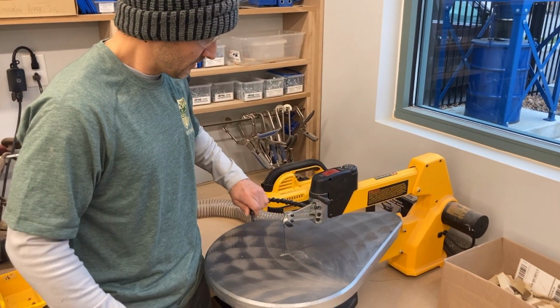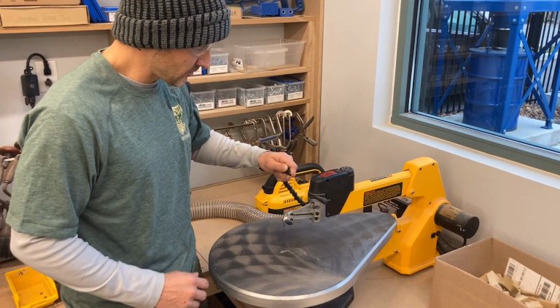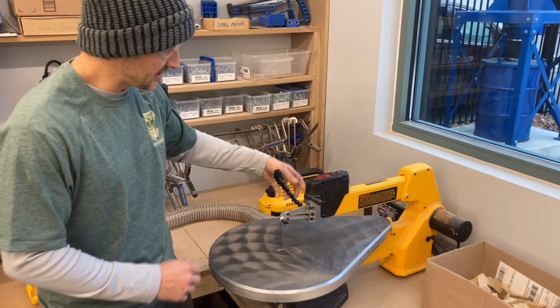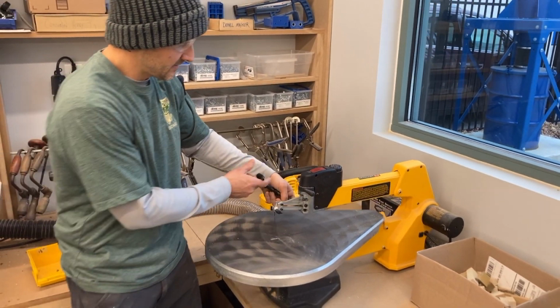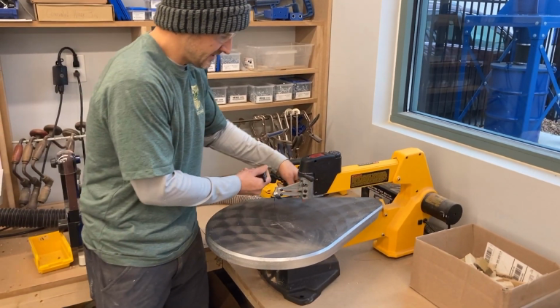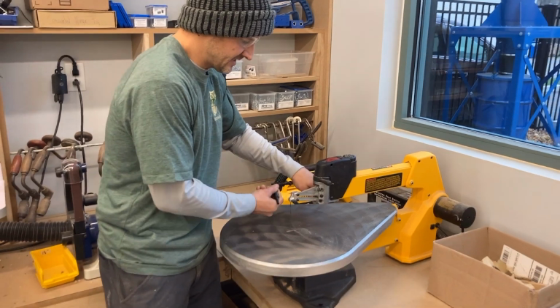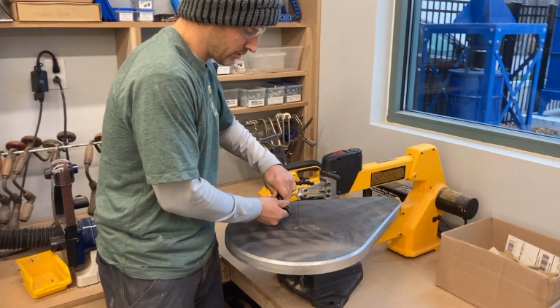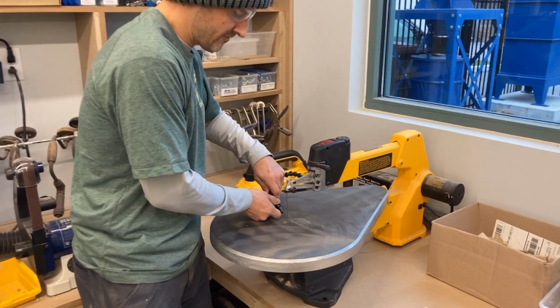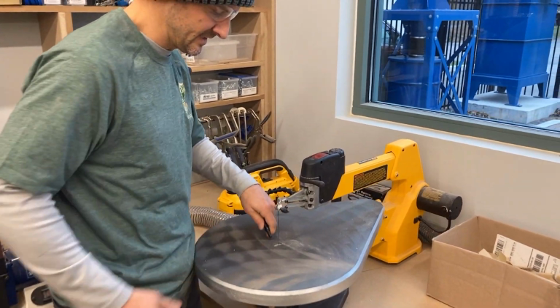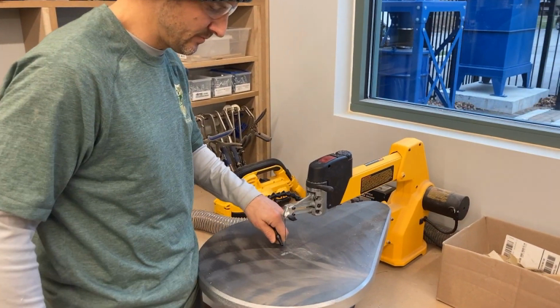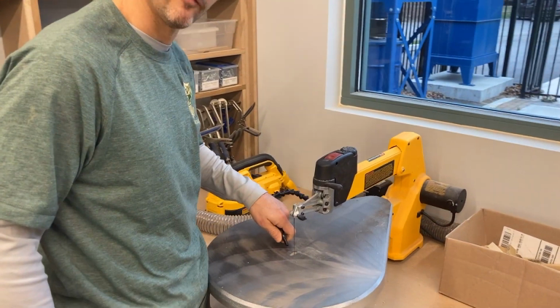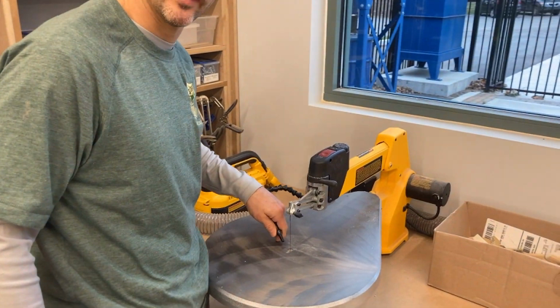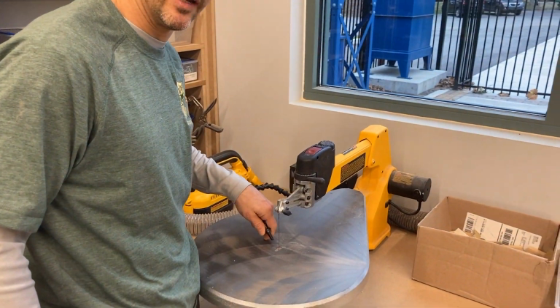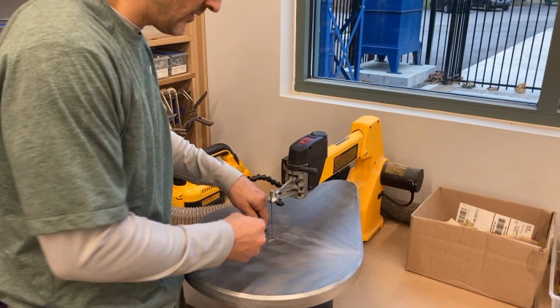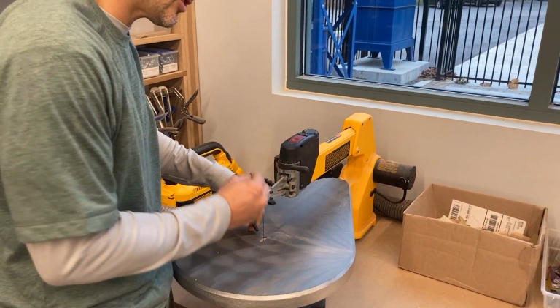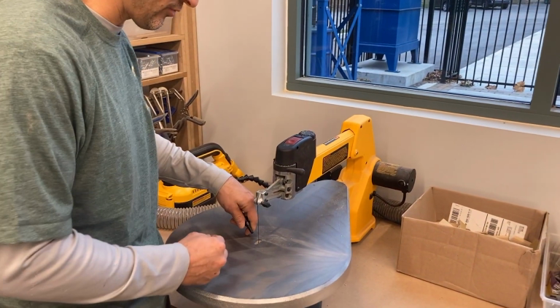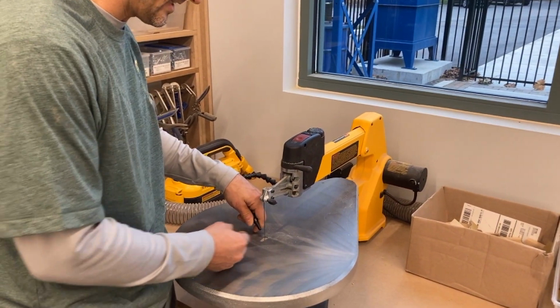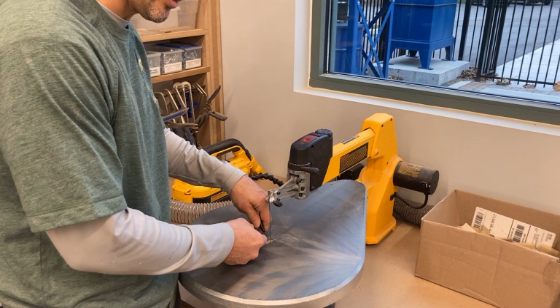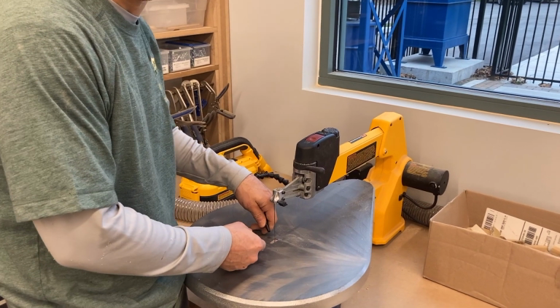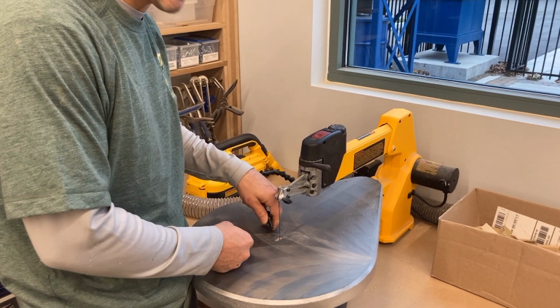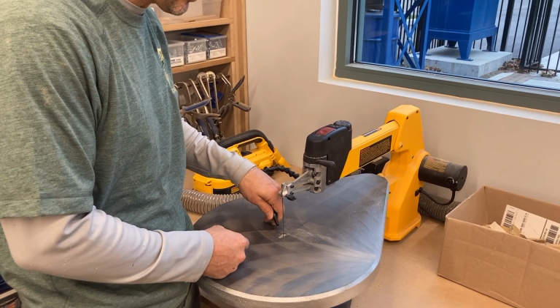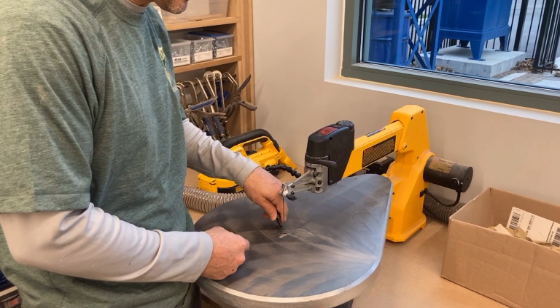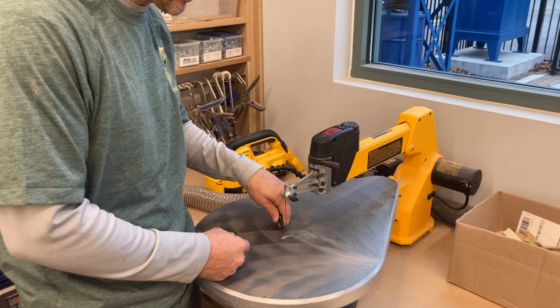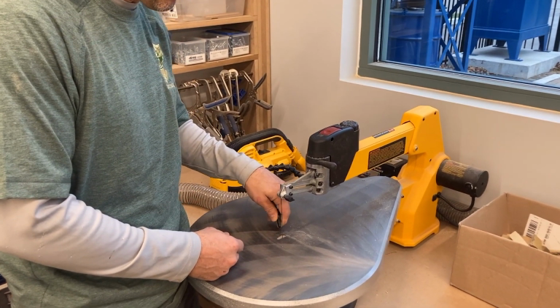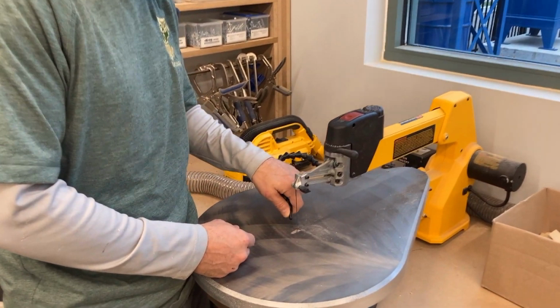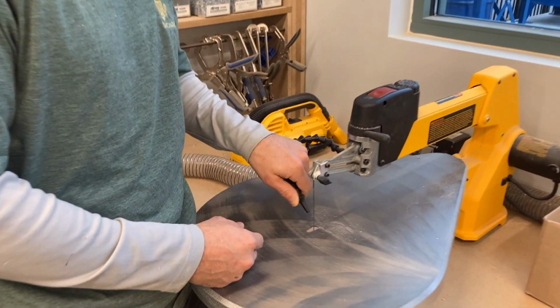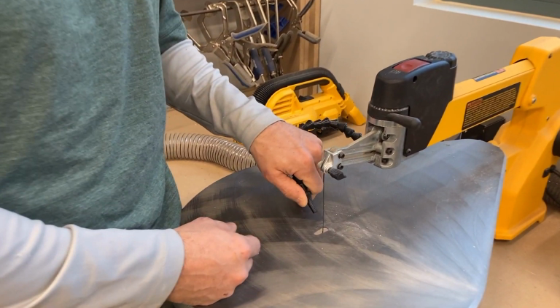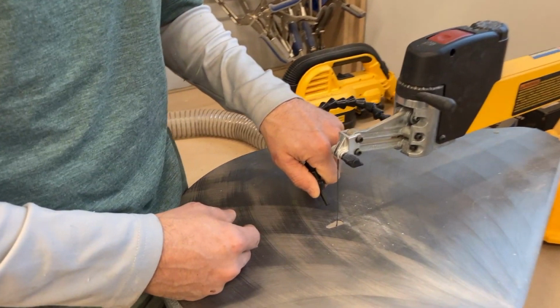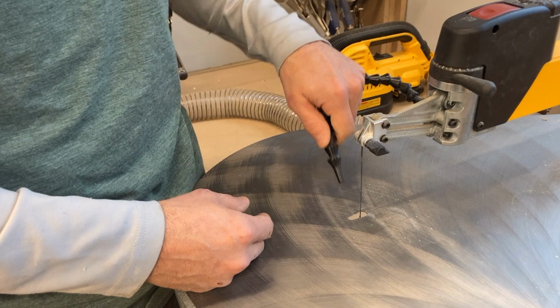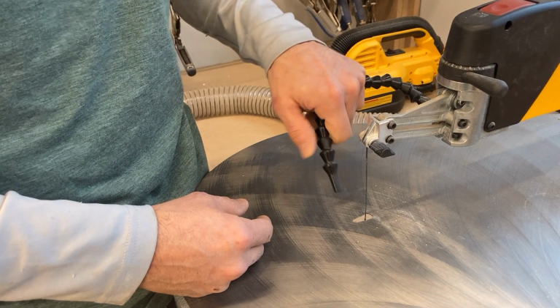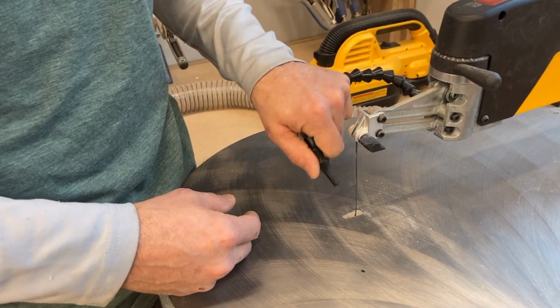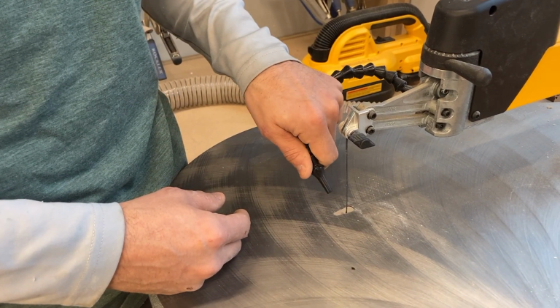This little piece here helps blow off the dust, because if you're following a line when it's sawing through, you get a buildup of sawdust and you can't see your line. So this helps blow the sawdust away from your workpiece. You can move it and set it however you need.